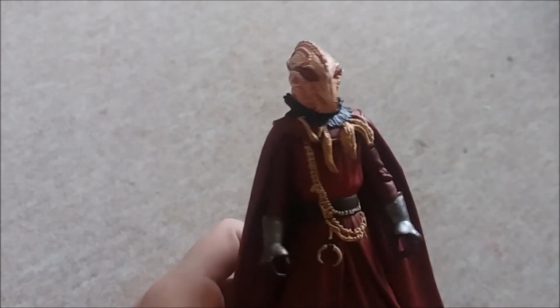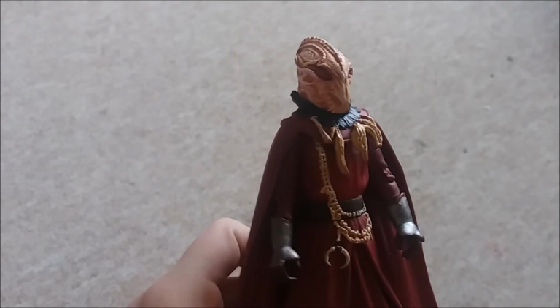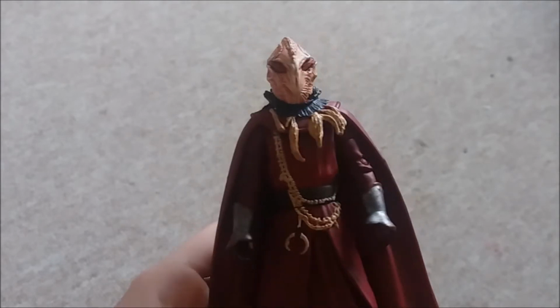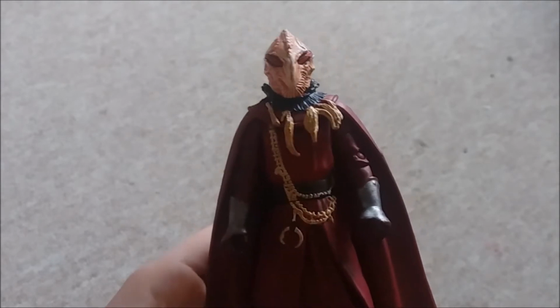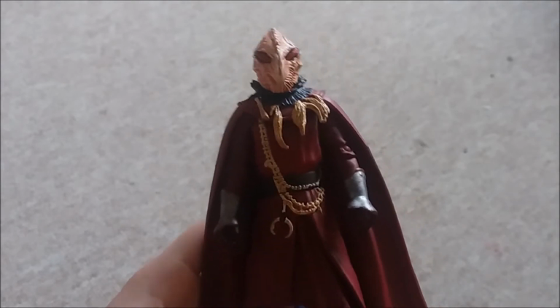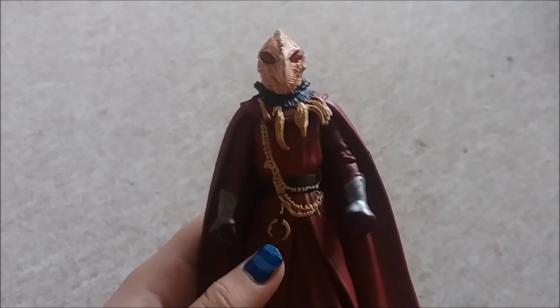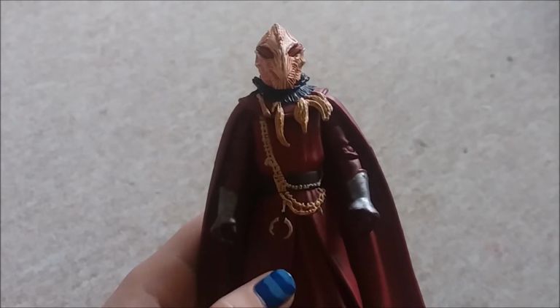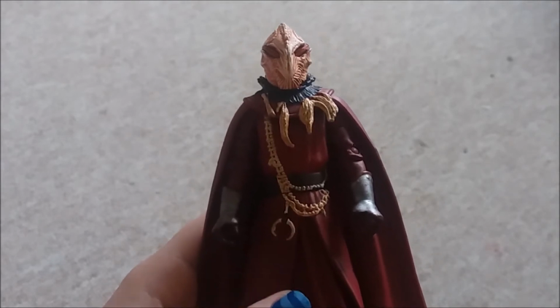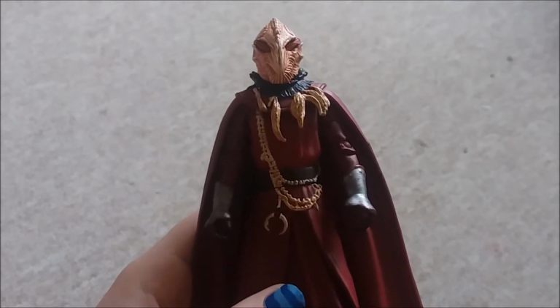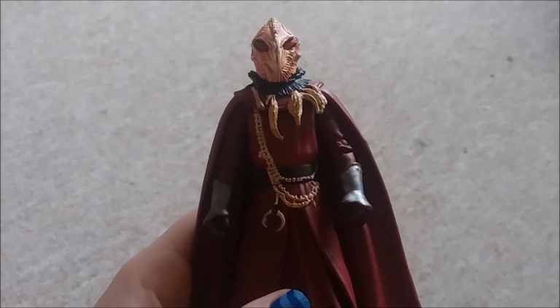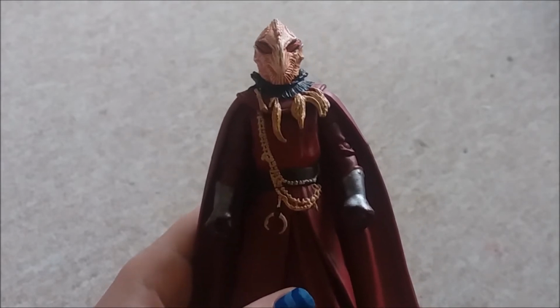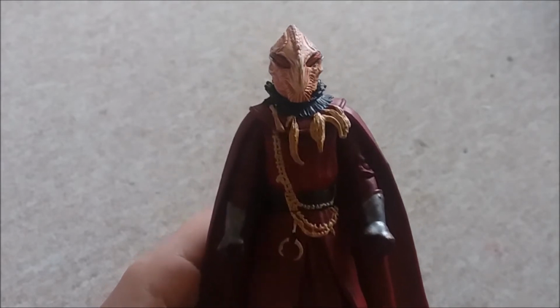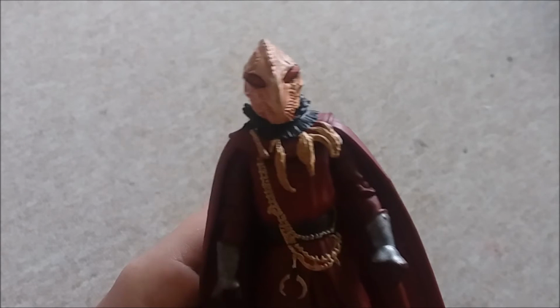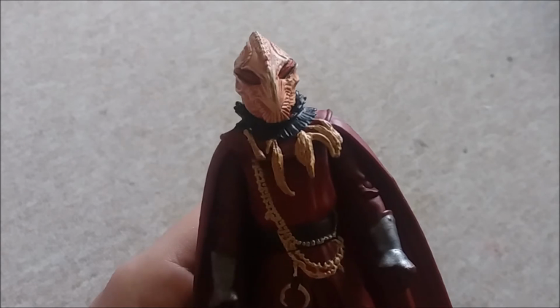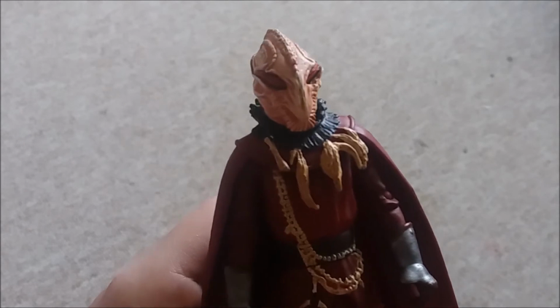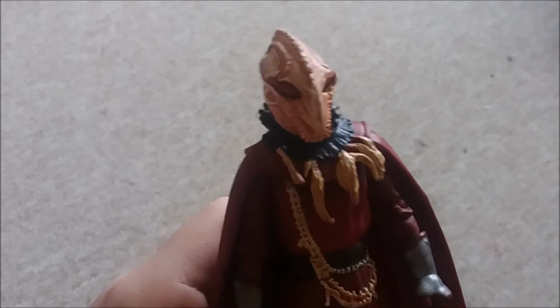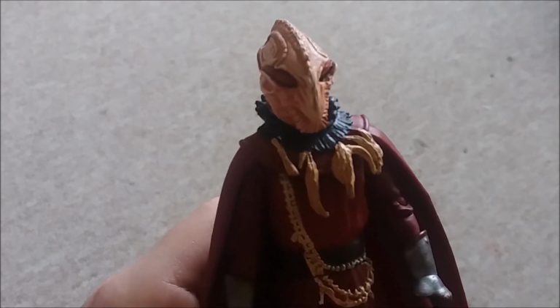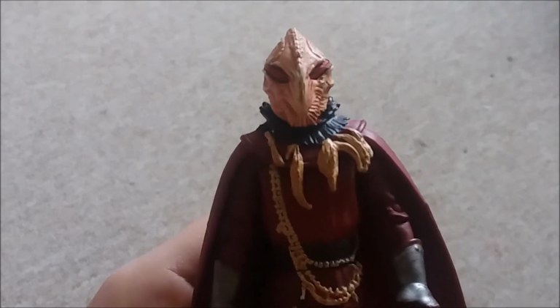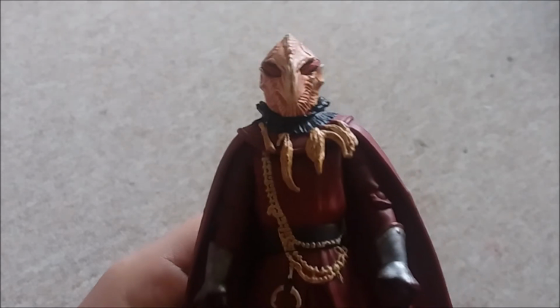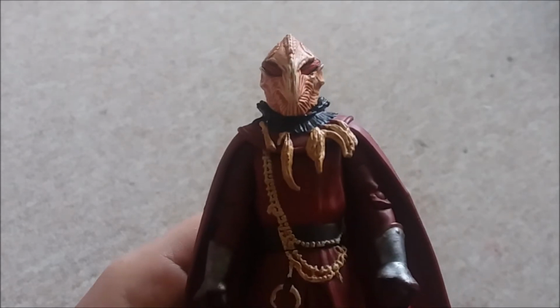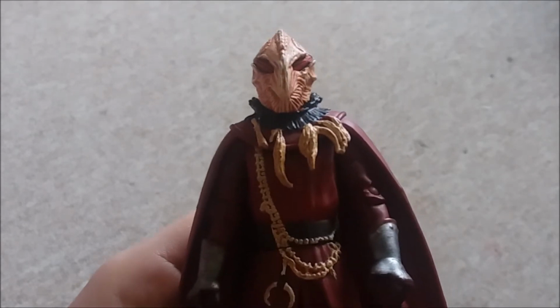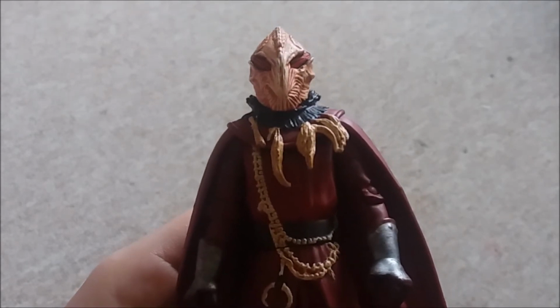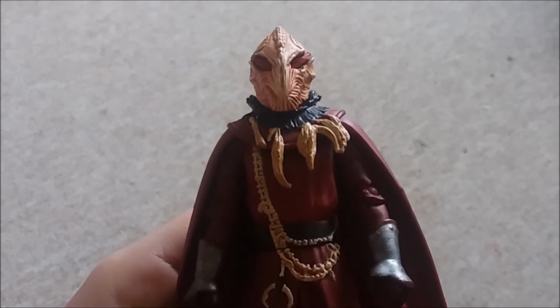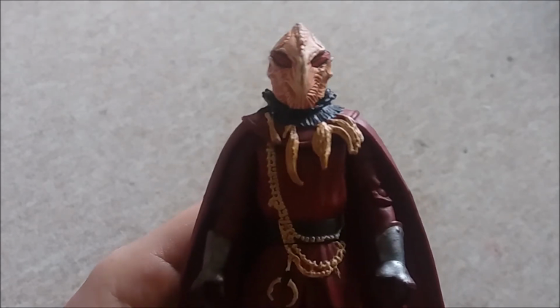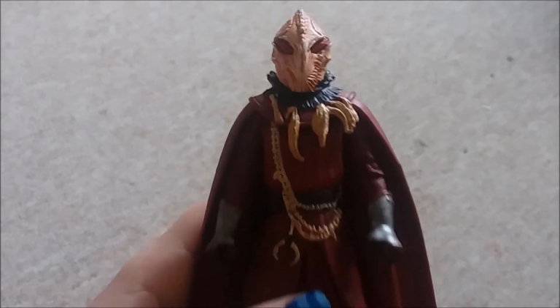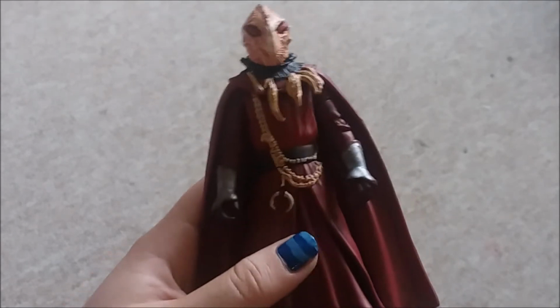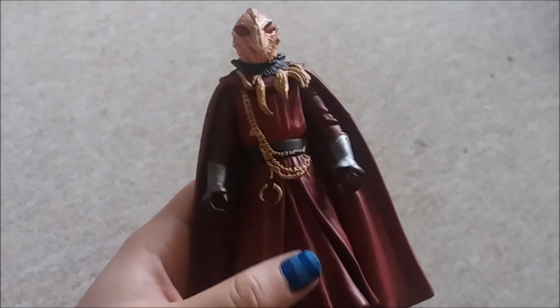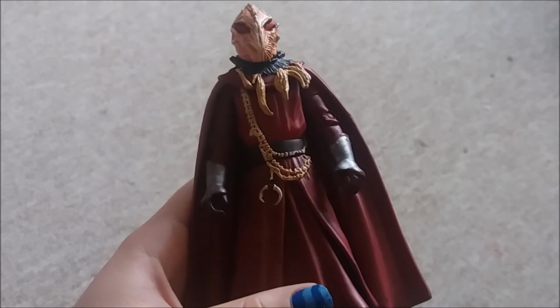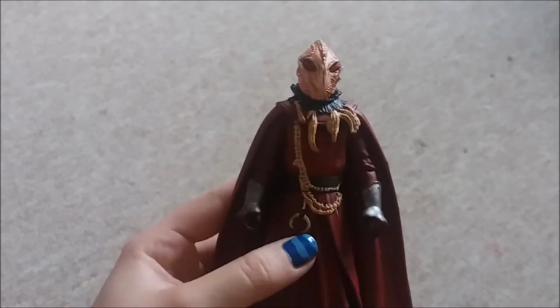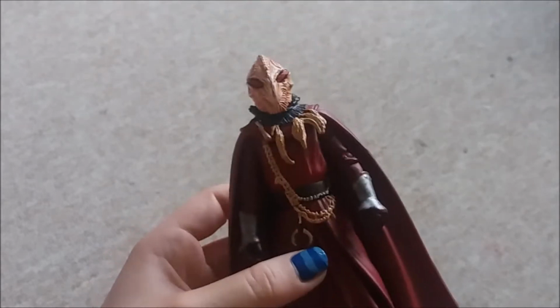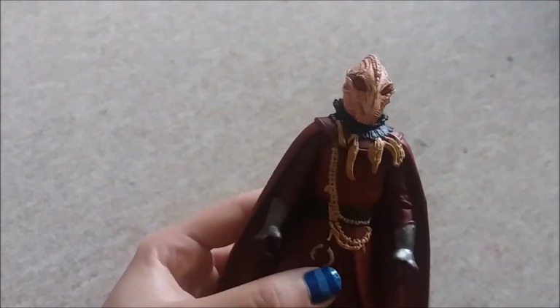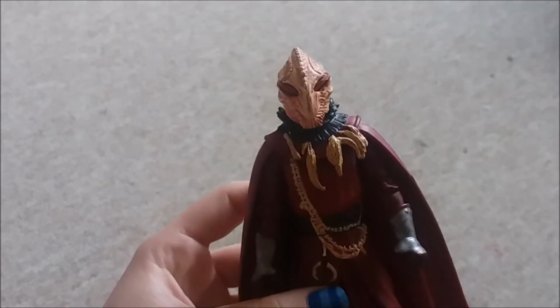Then in a charity shop I found this Sycorax figure for £3.50. He was in a box that usually has loads of Daleks in it, but this time I found a Sycorax, so I picked him up.